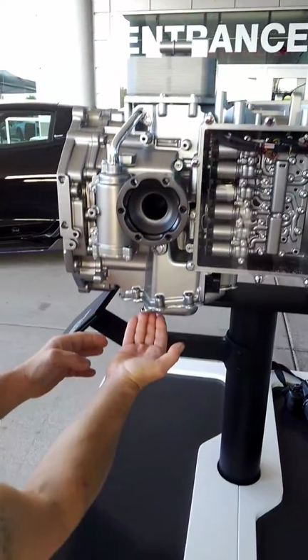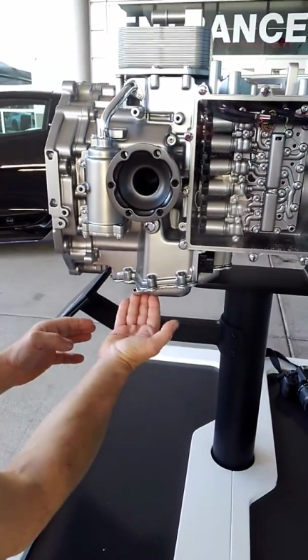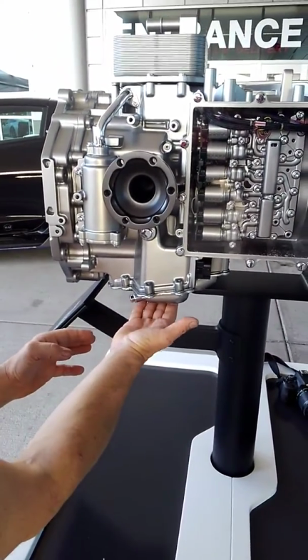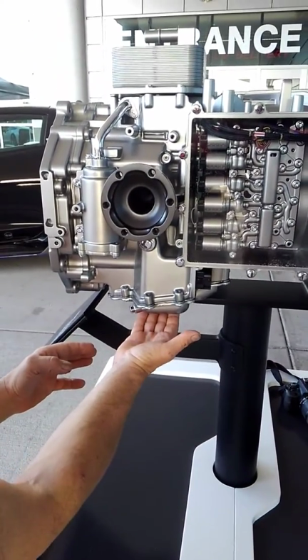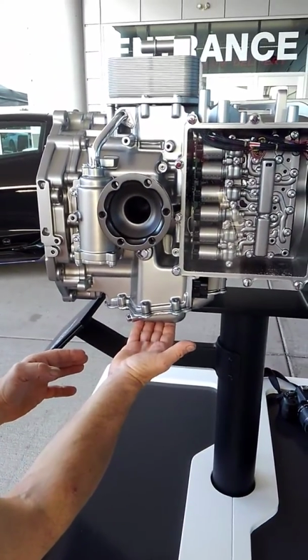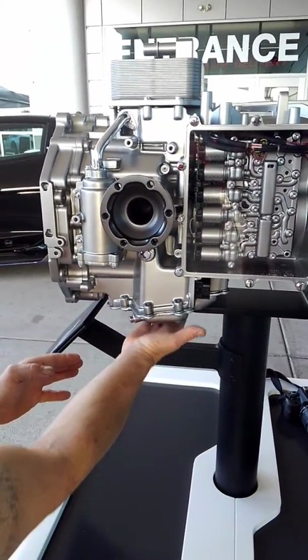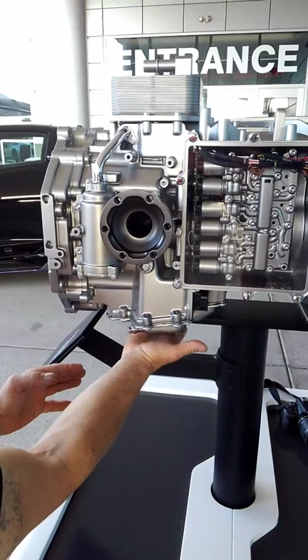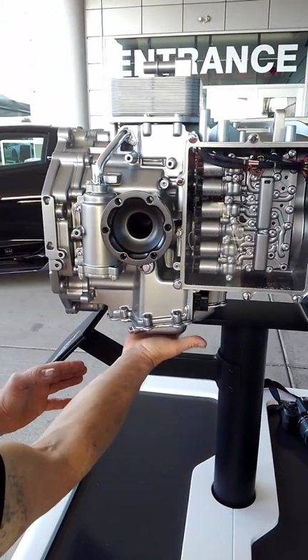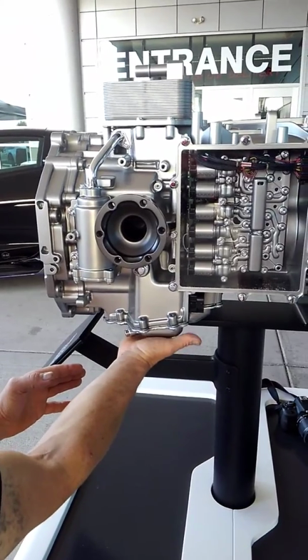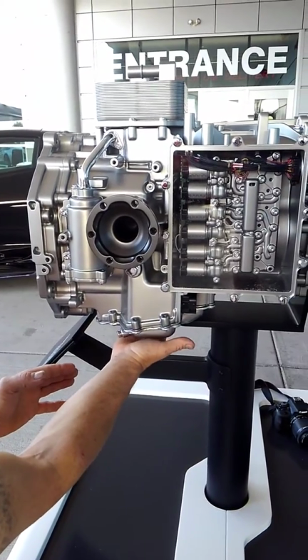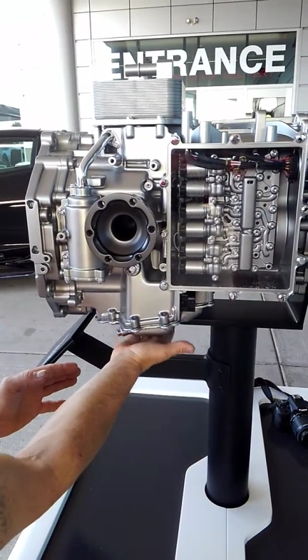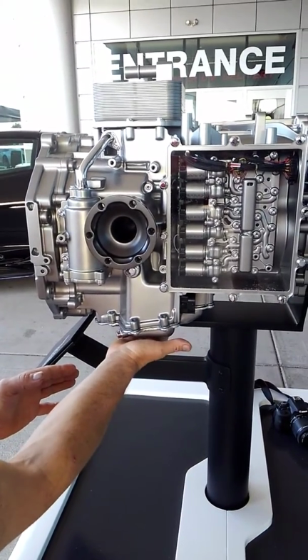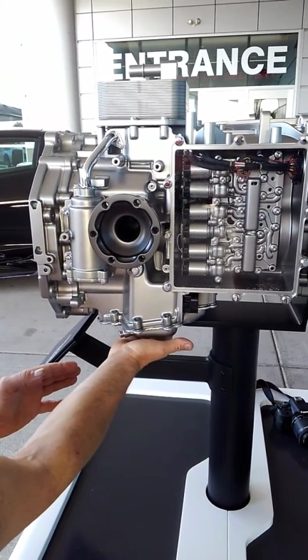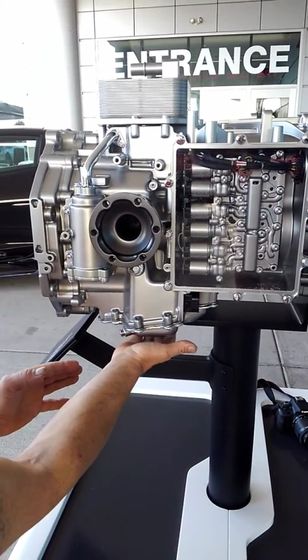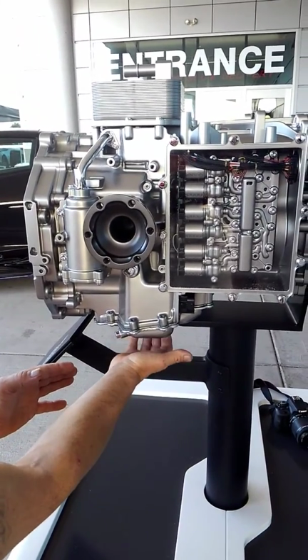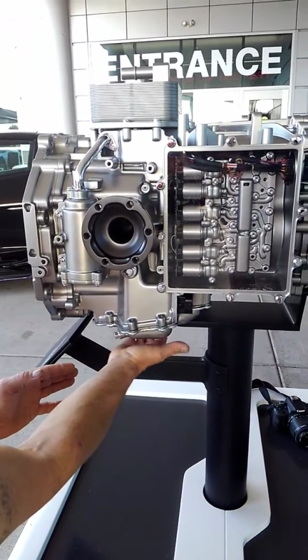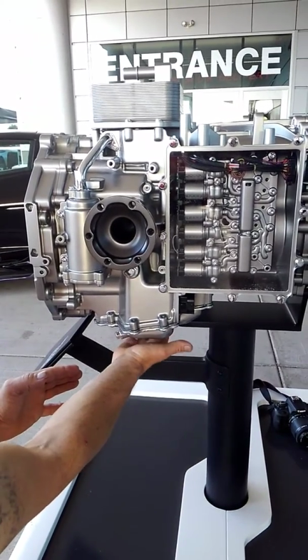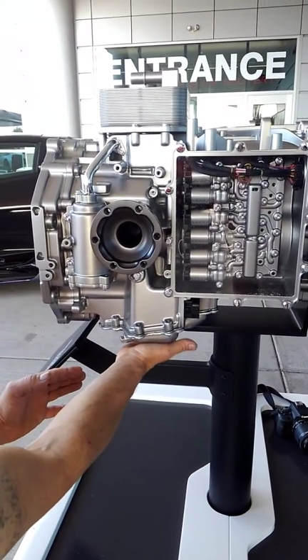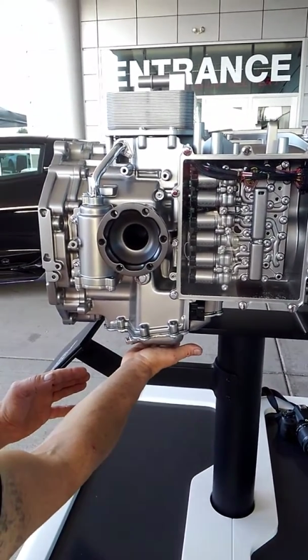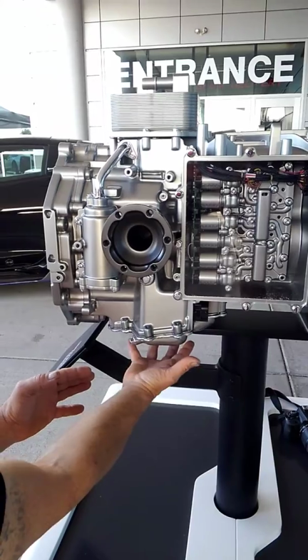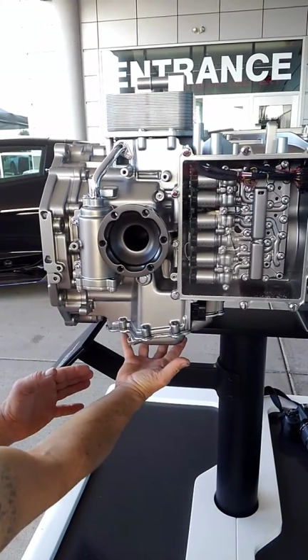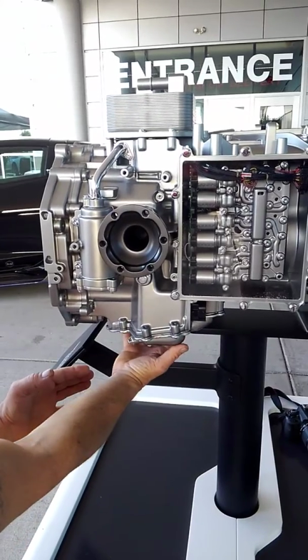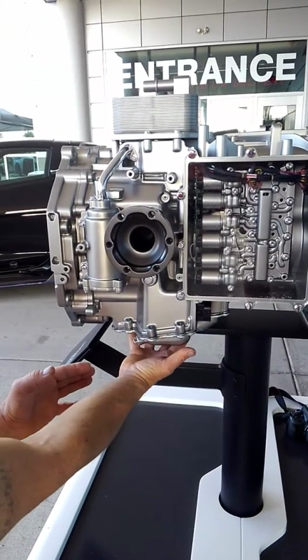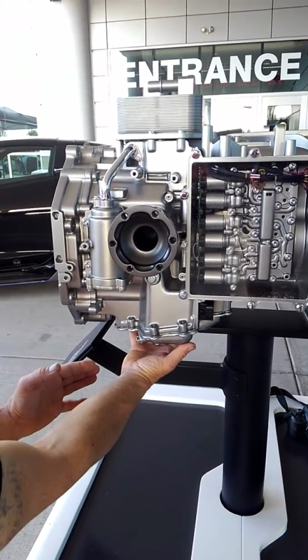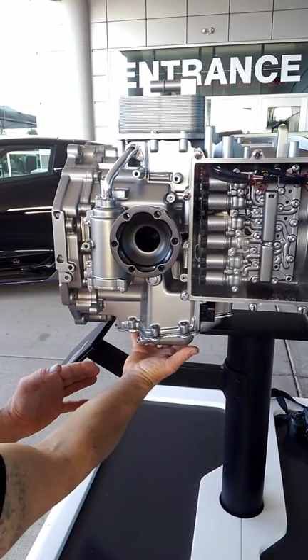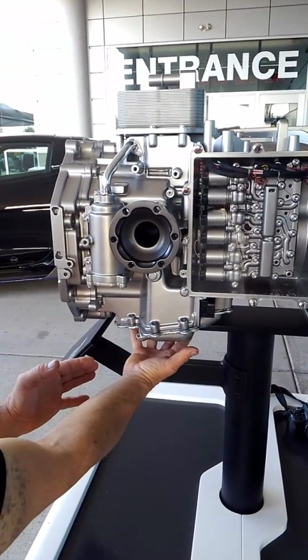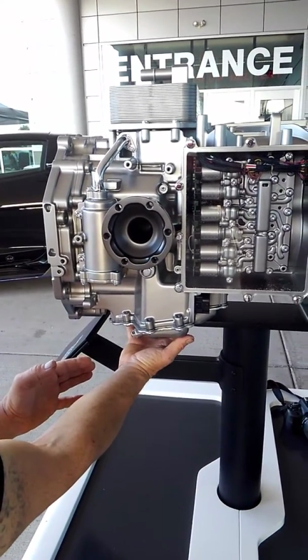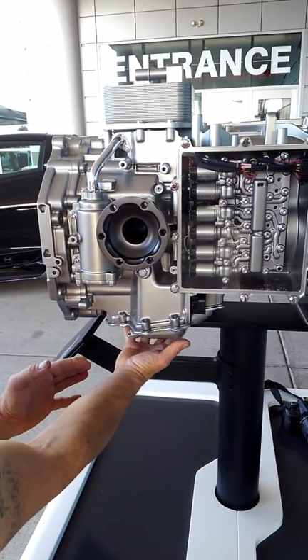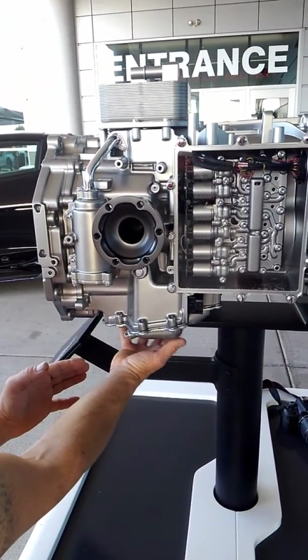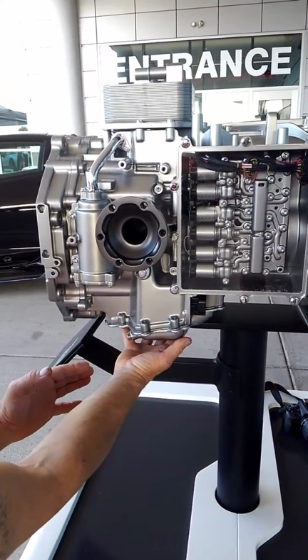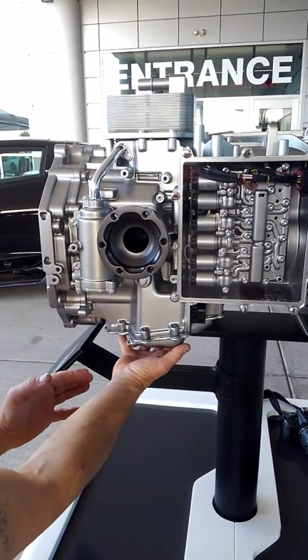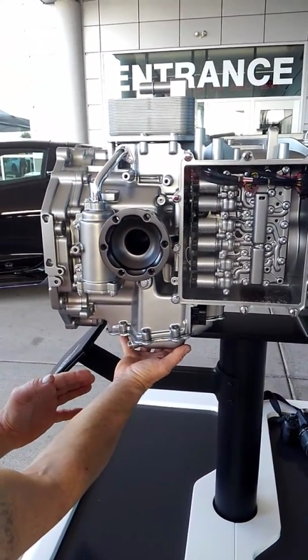Drain plug for the transmission pan. But this is really — it doesn't sound like it's hollow; it sounds like there's something right beneath this. So if anybody tries to lift the transmission by the pan, I think there may be problems.